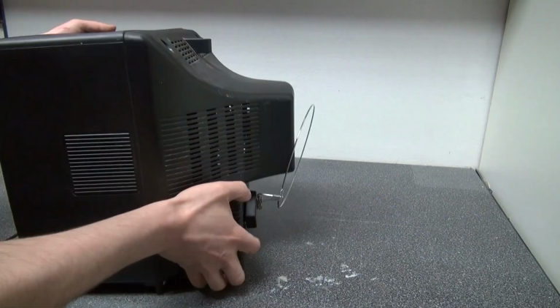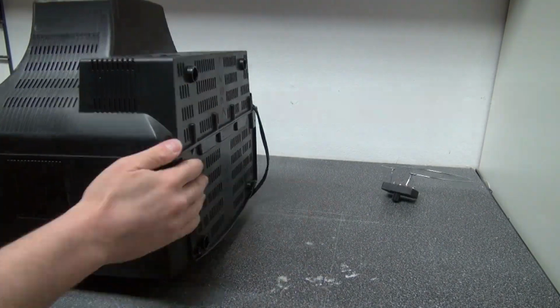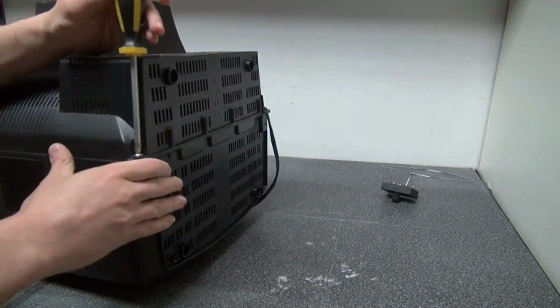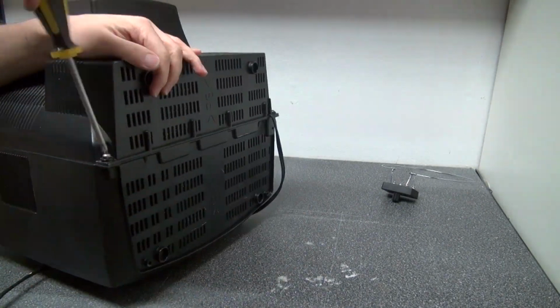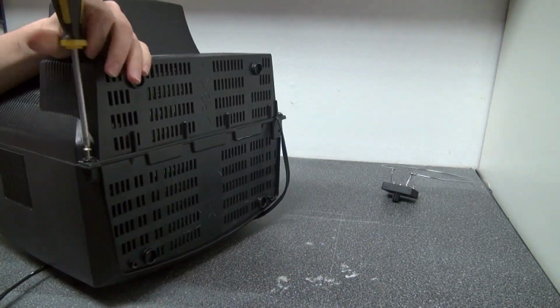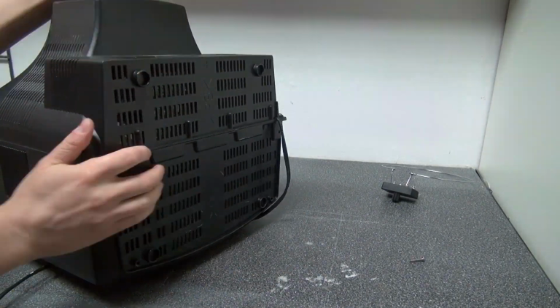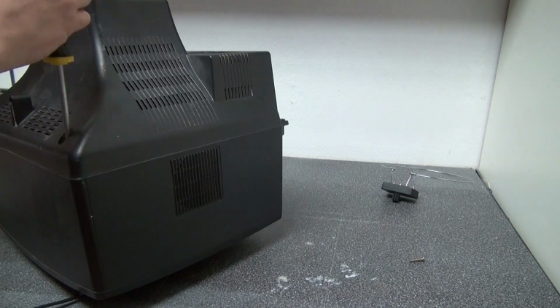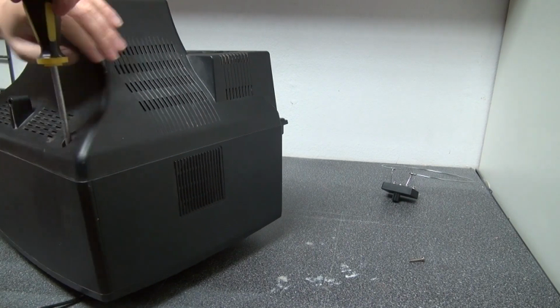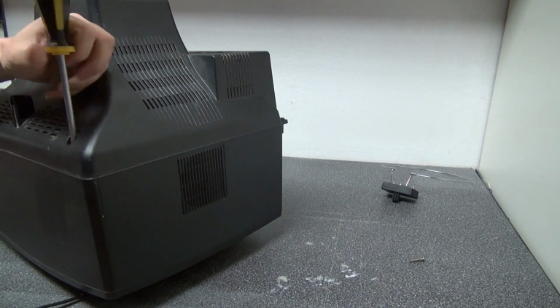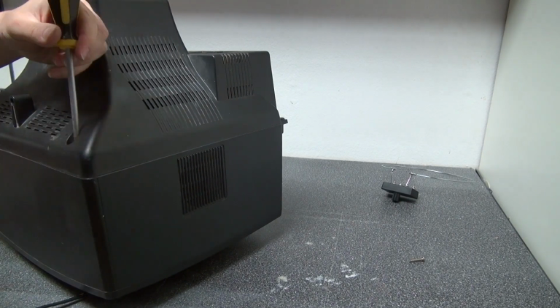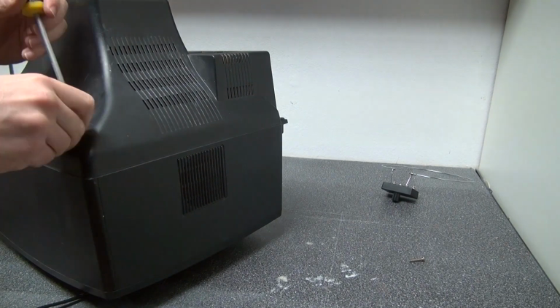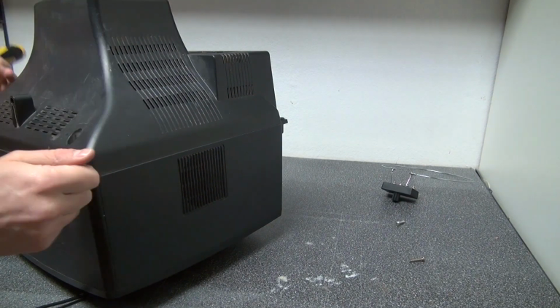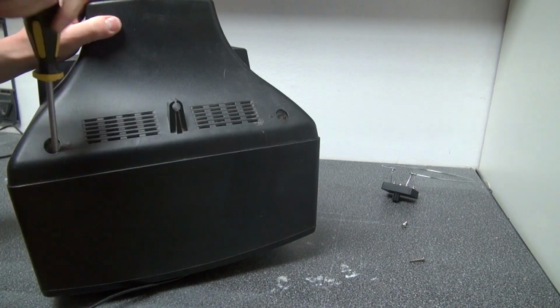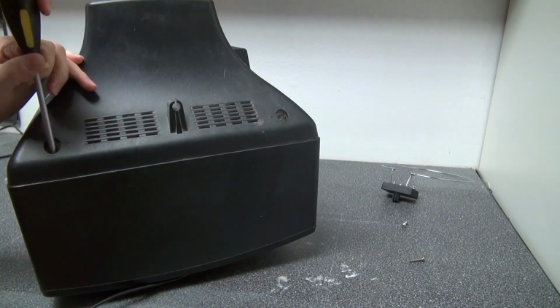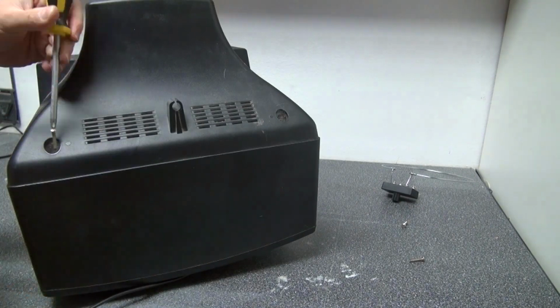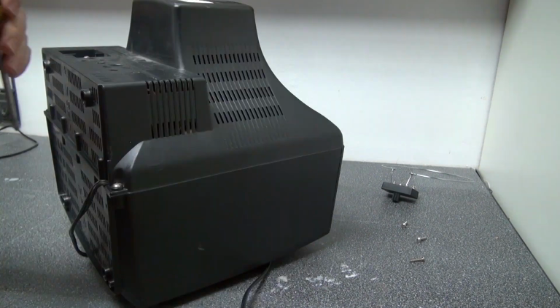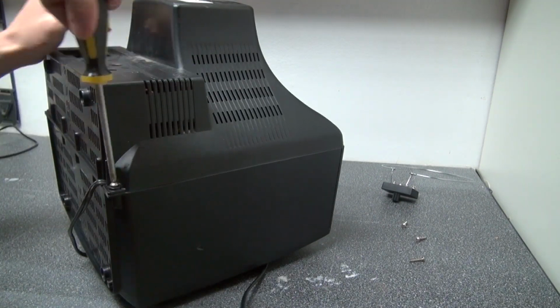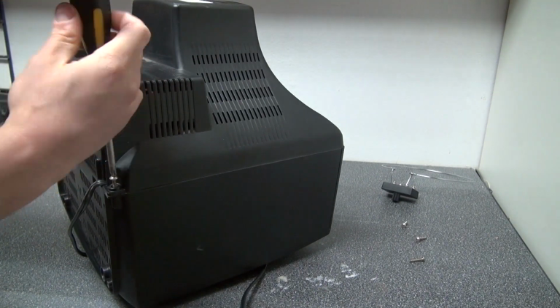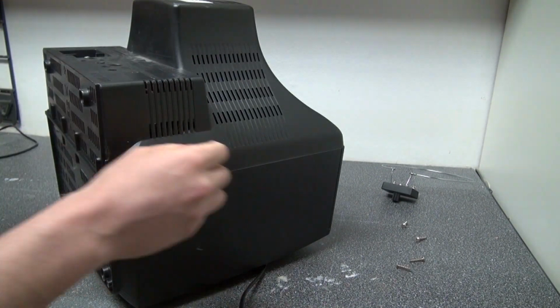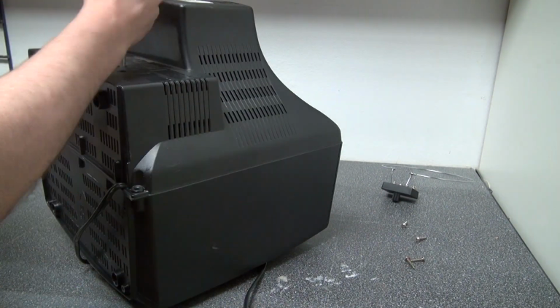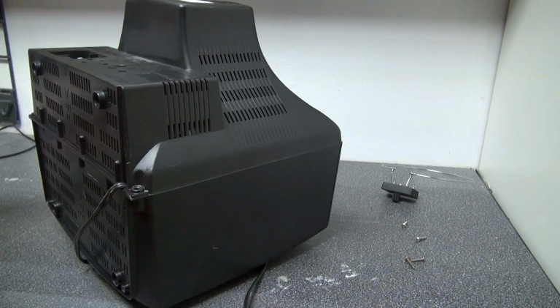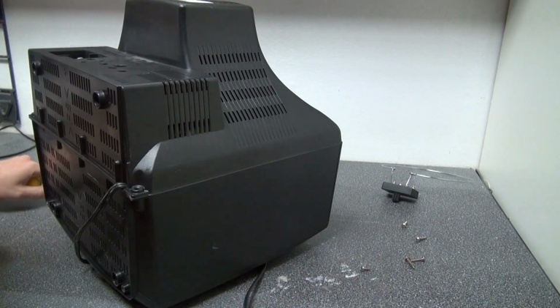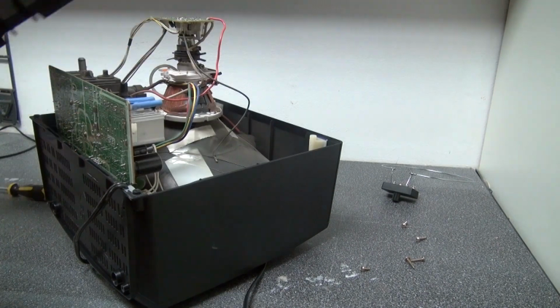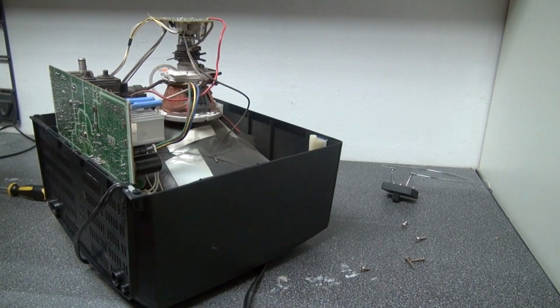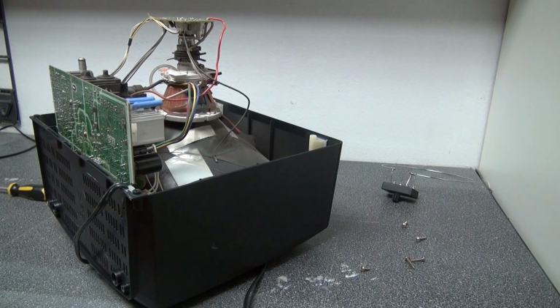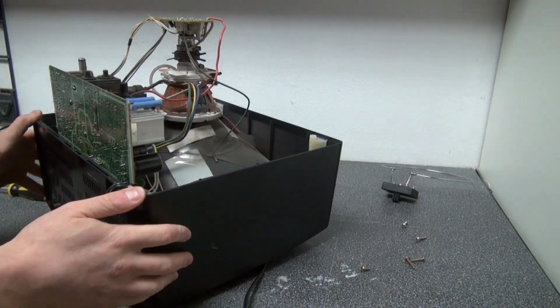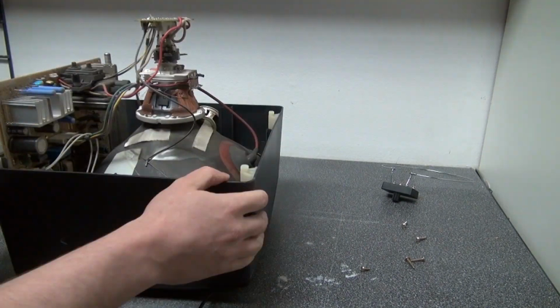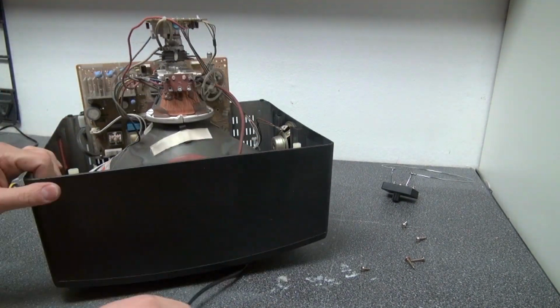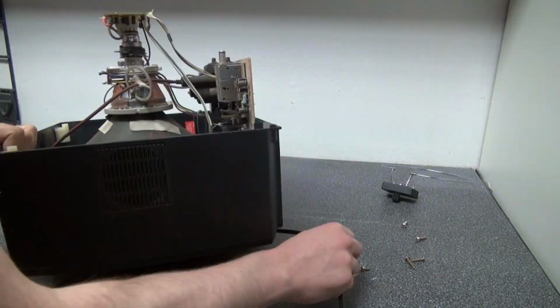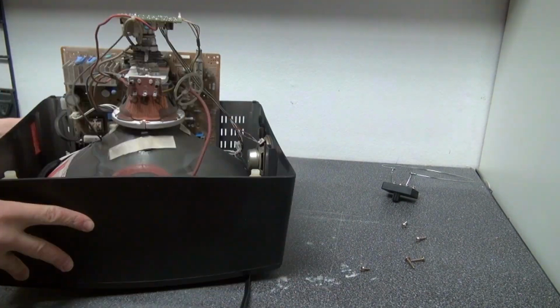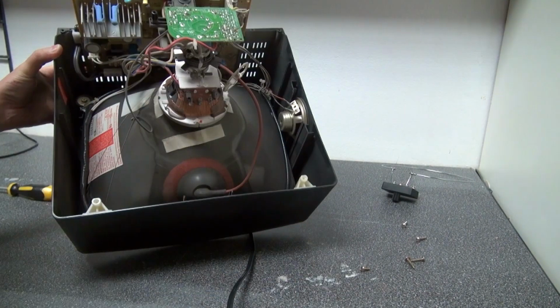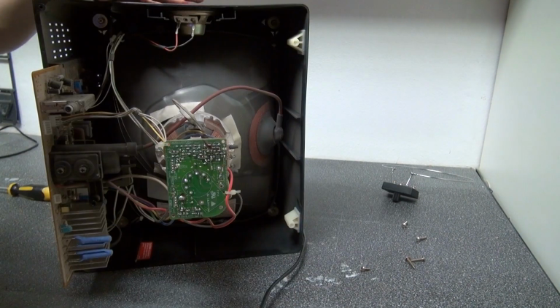I'm simply going to go and unscrew all of the screws. Now we are inside.